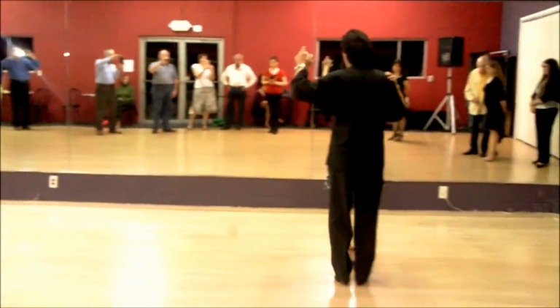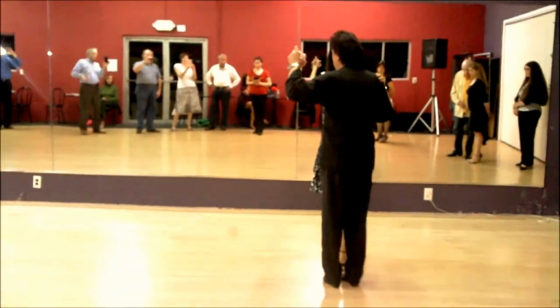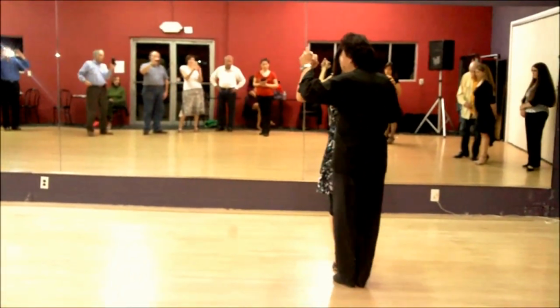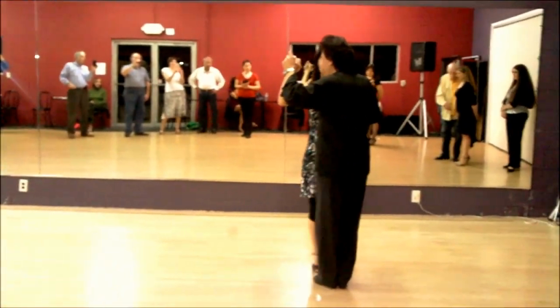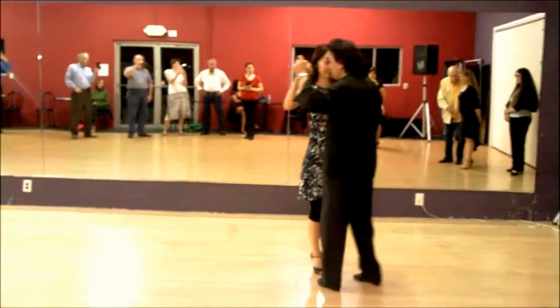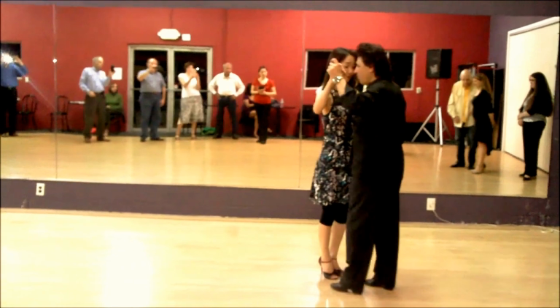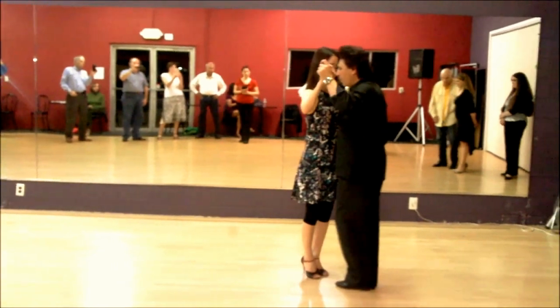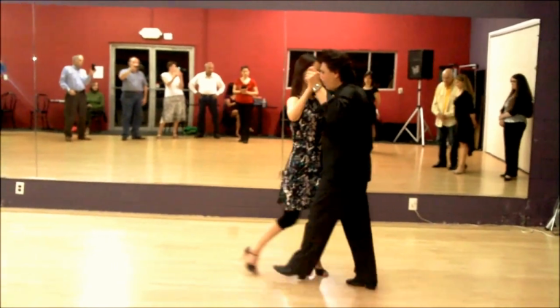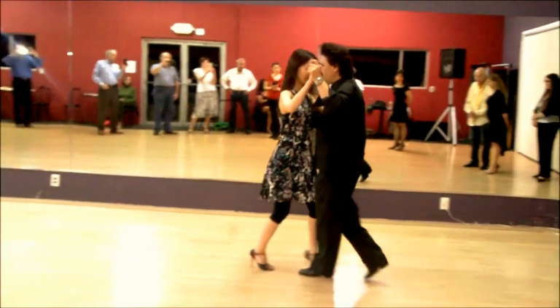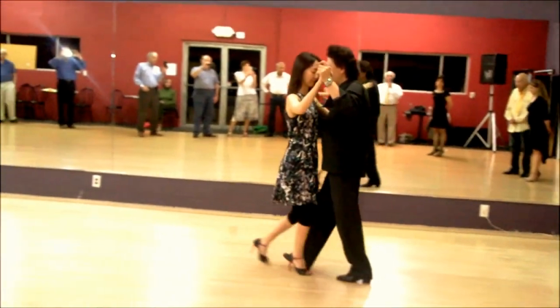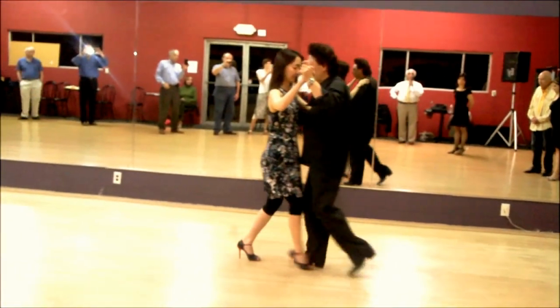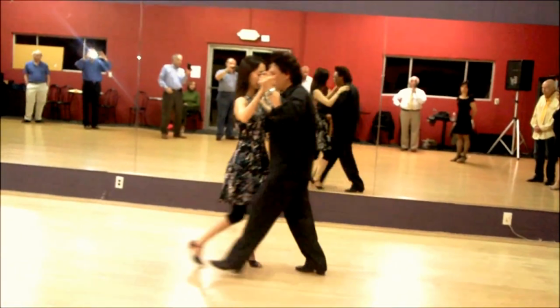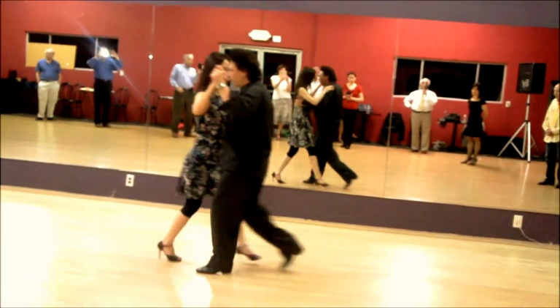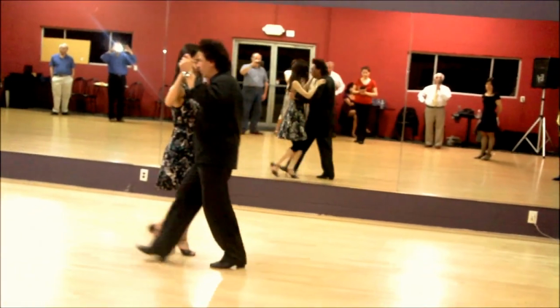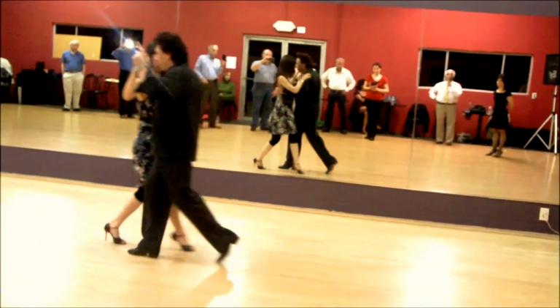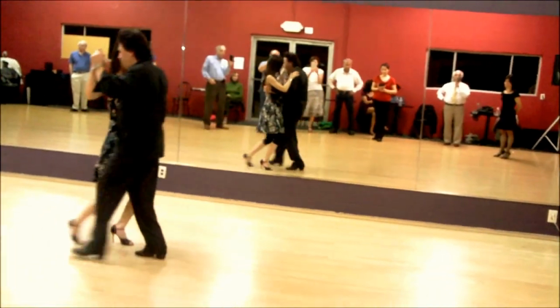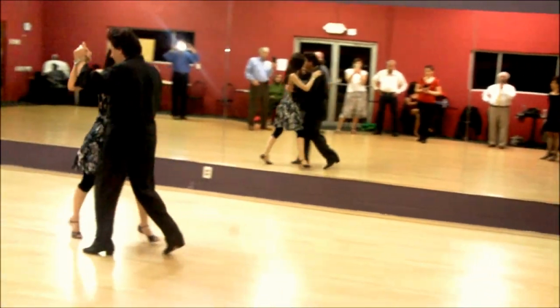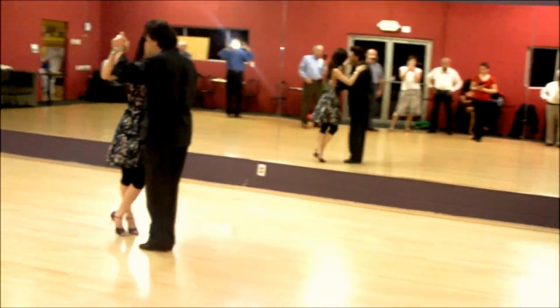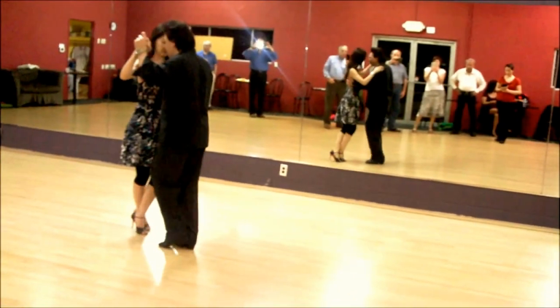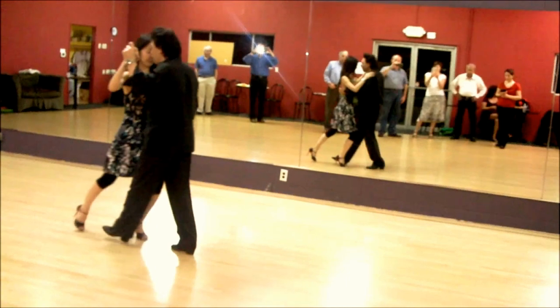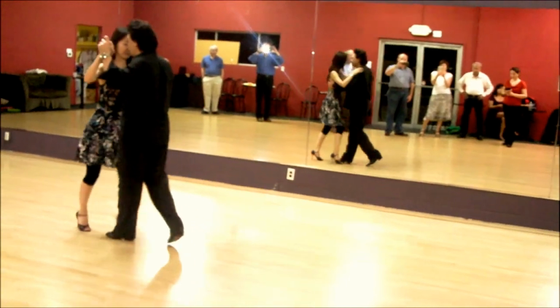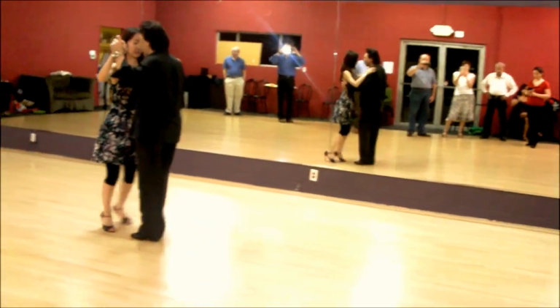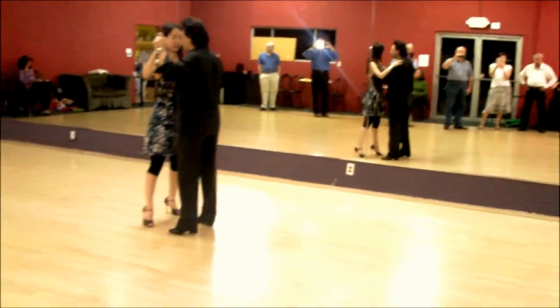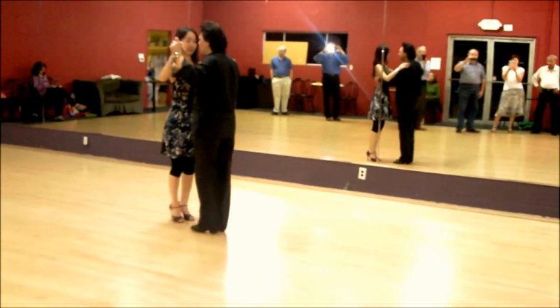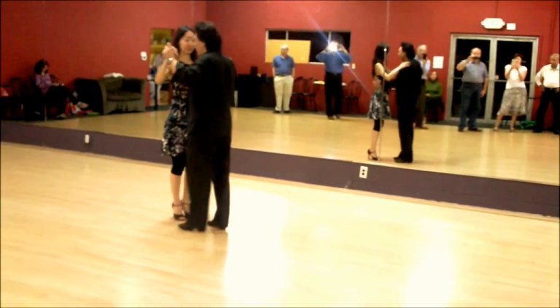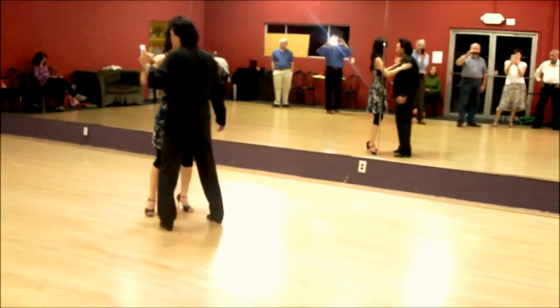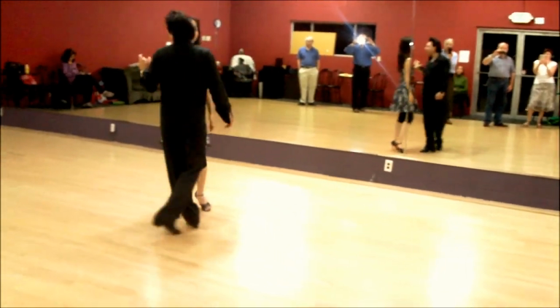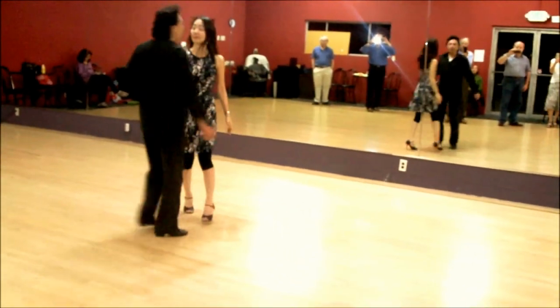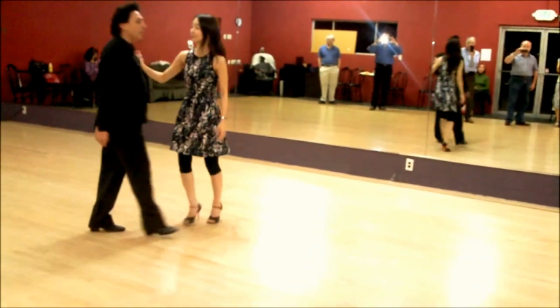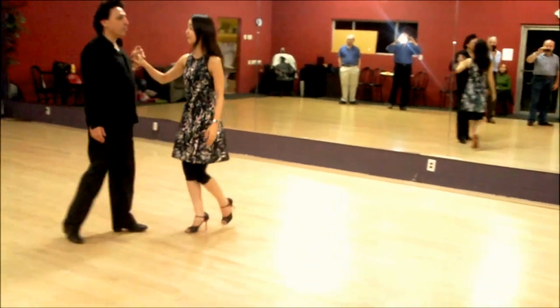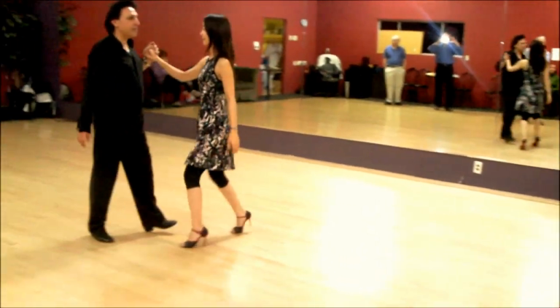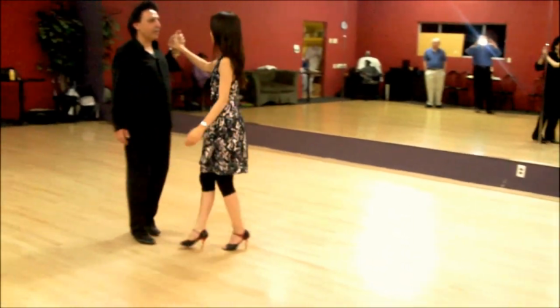Now I am going to add: one, two, three, four, five, six — and then tango close. And then from there, we show the basic eight.